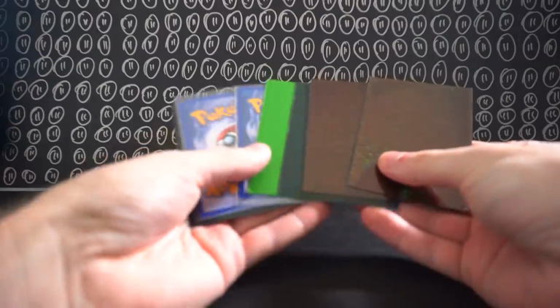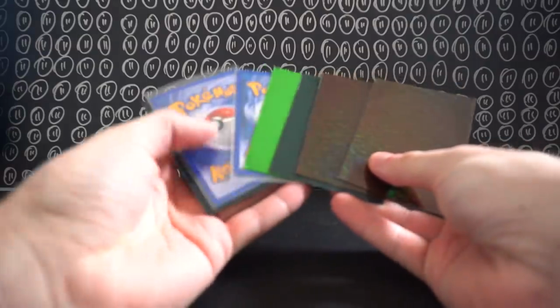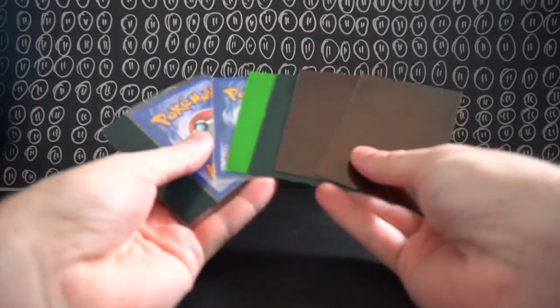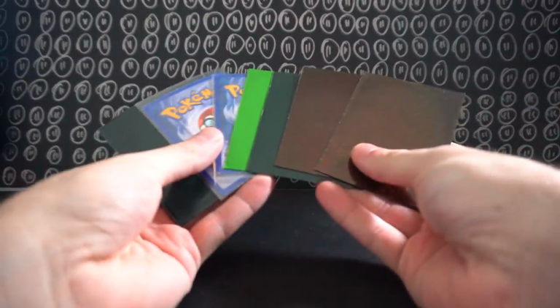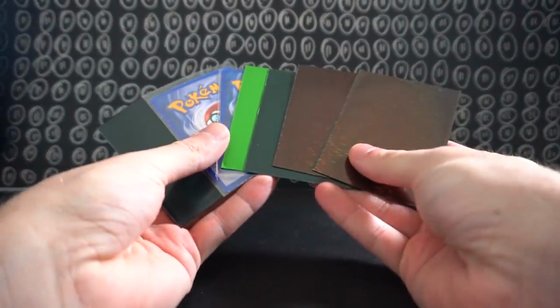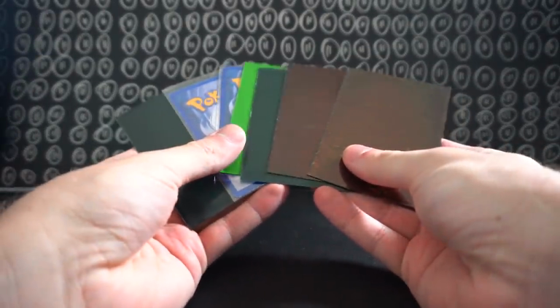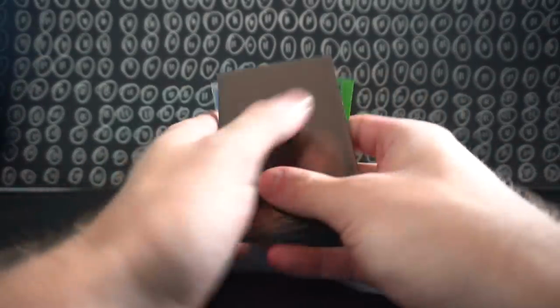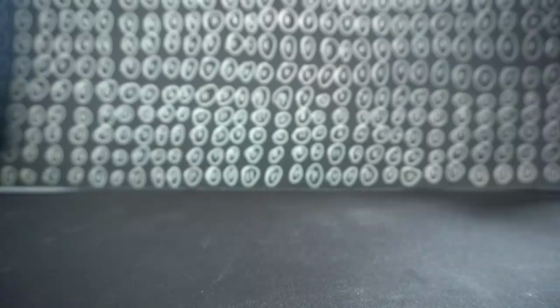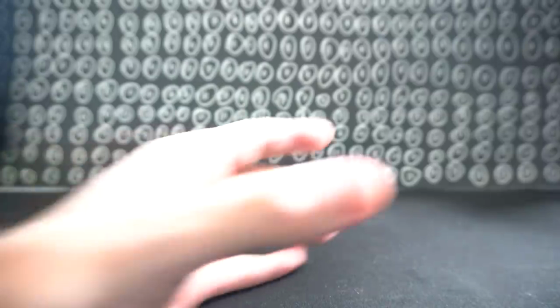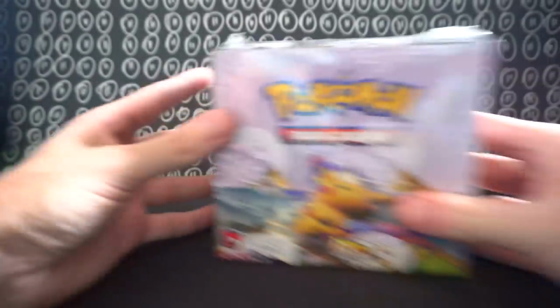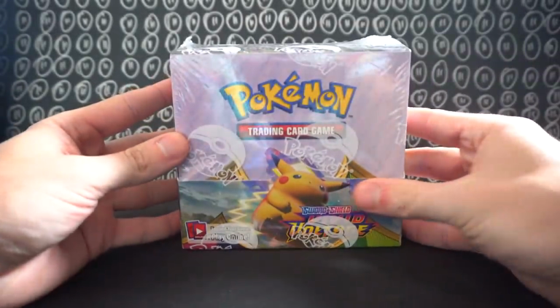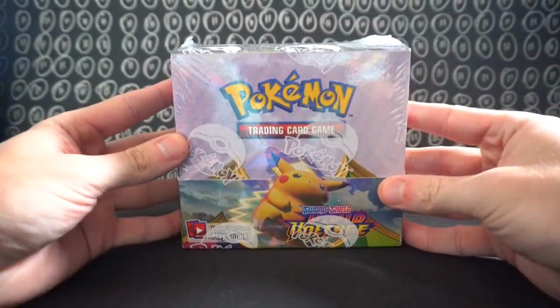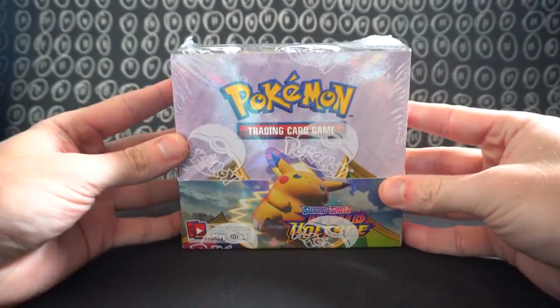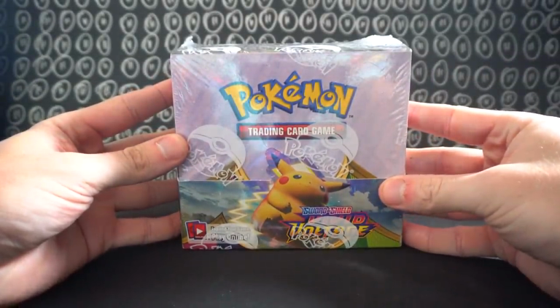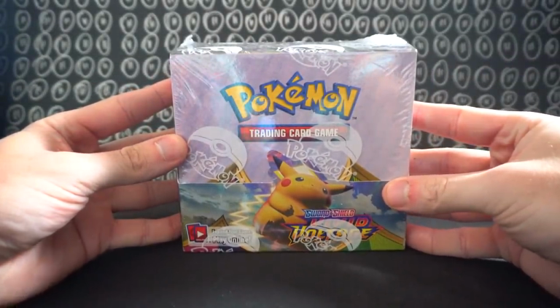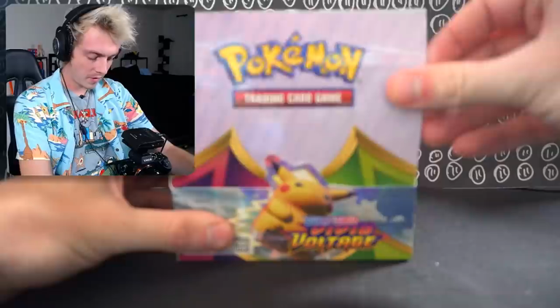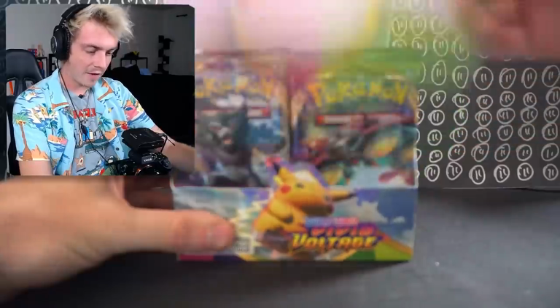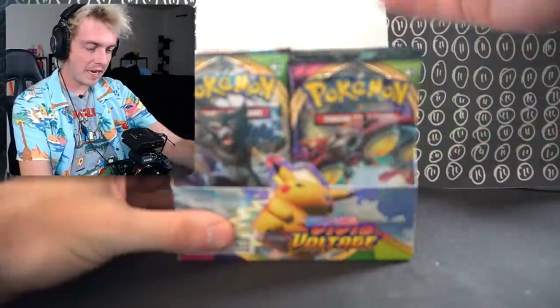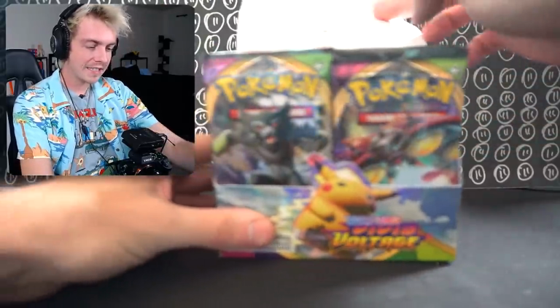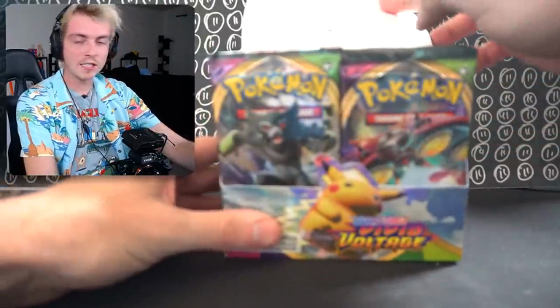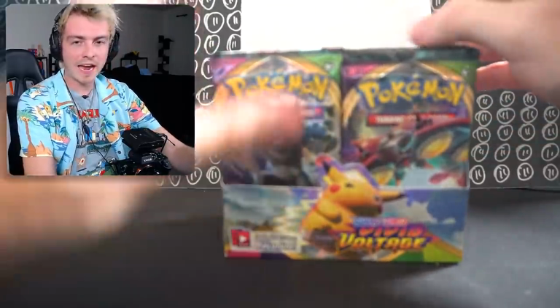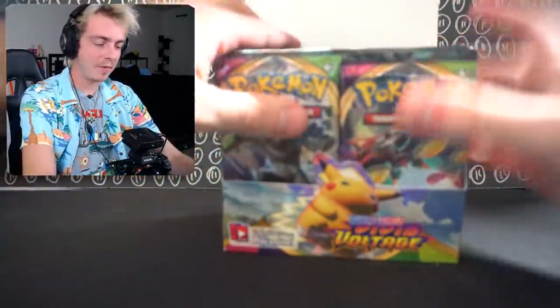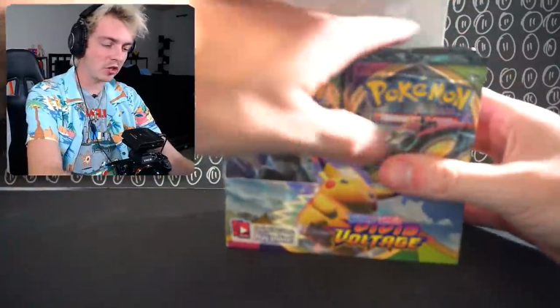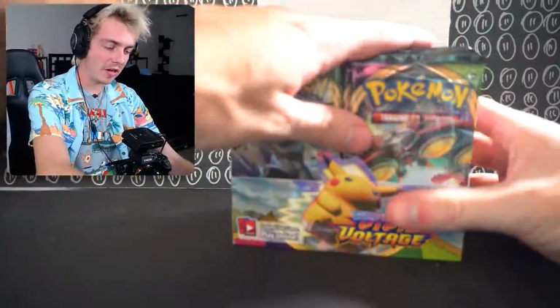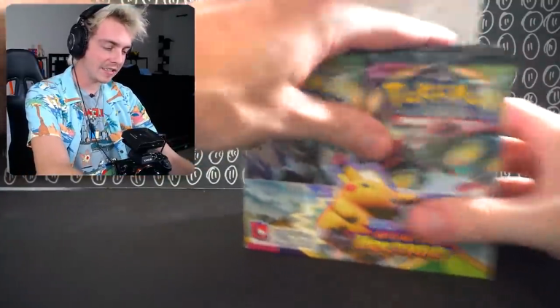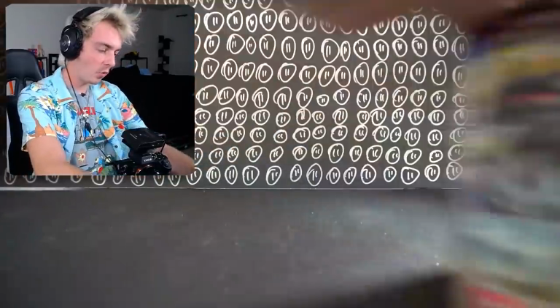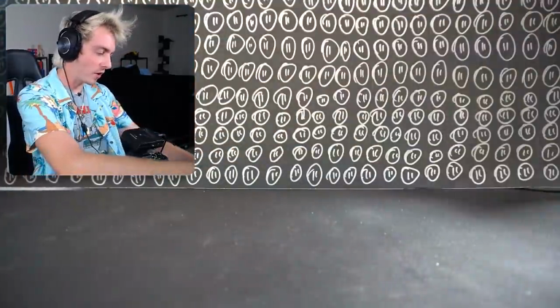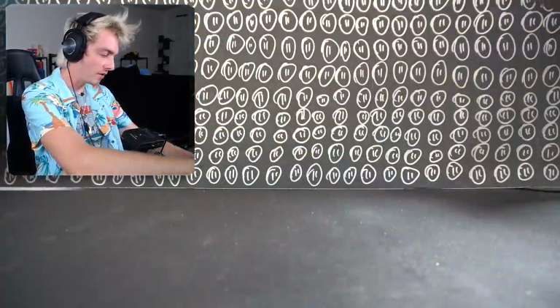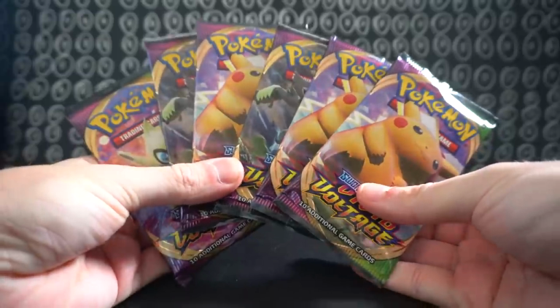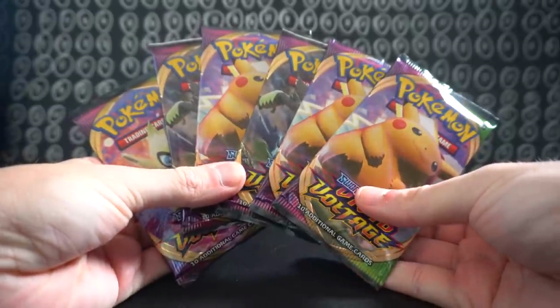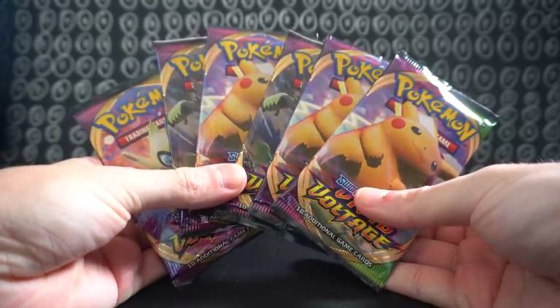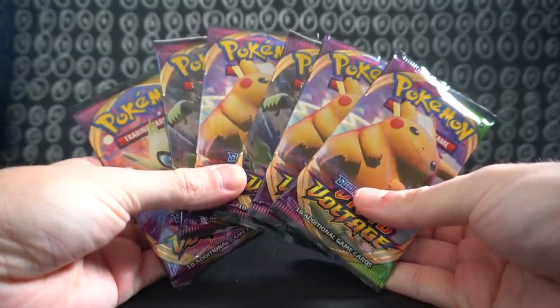I have all these cards to show you, and while we do that with Vivid Voltage every six packs, I'm going to be showing you guys one of the EX cards. Our random starting six — first pack of the video.